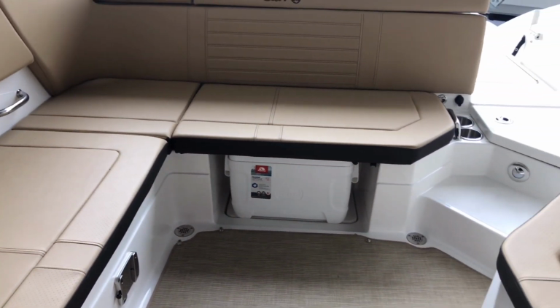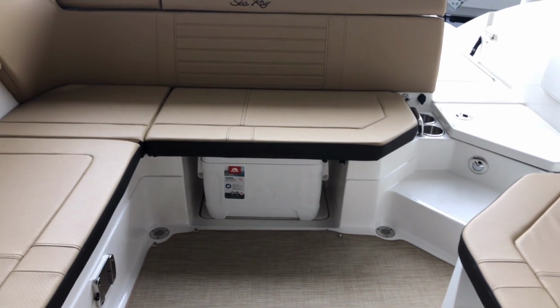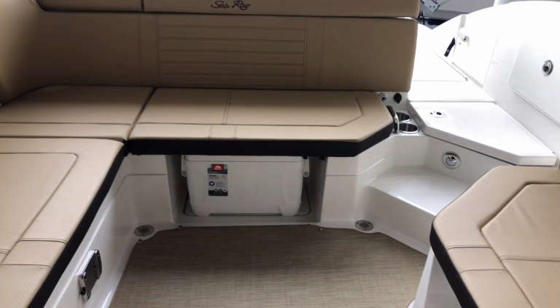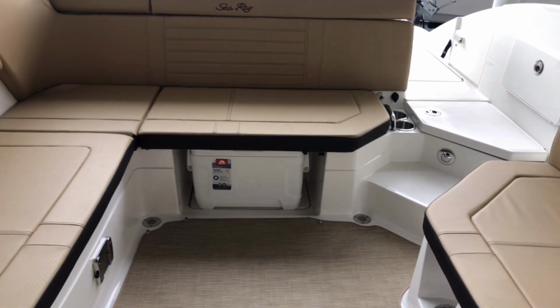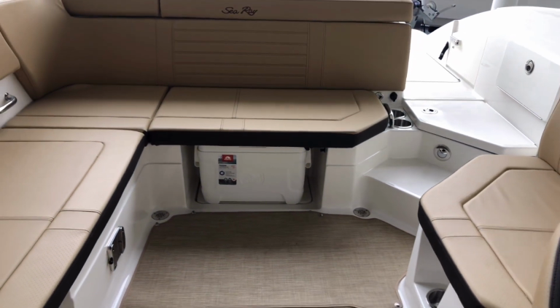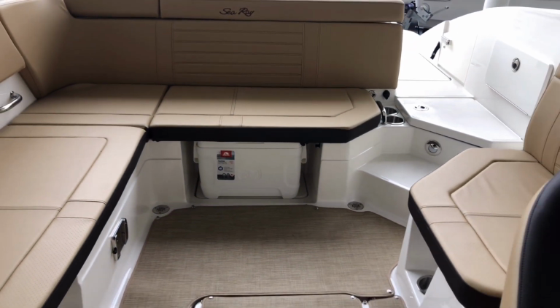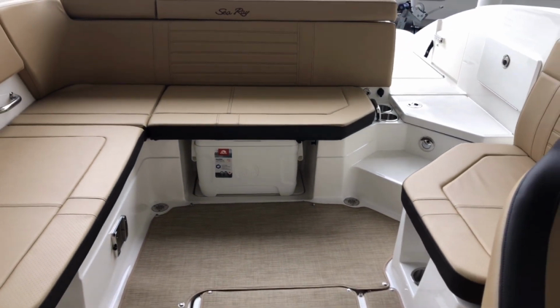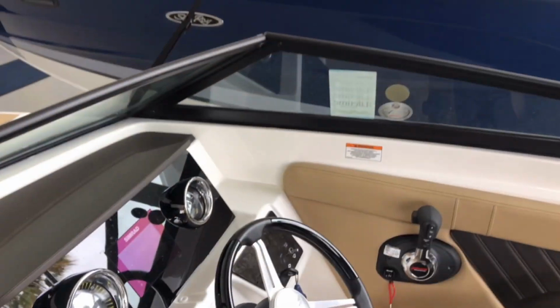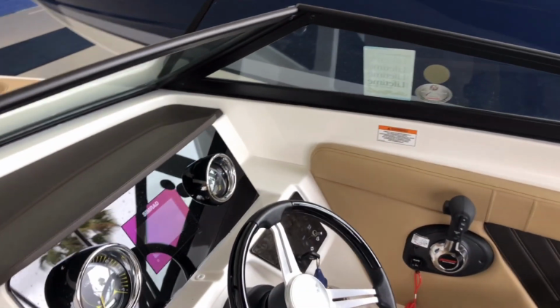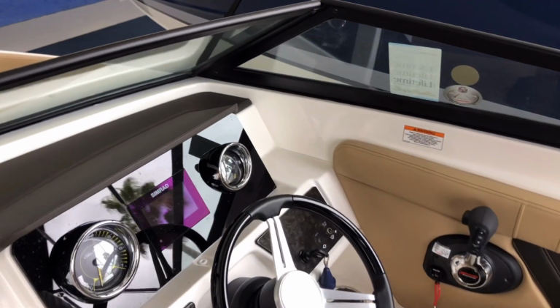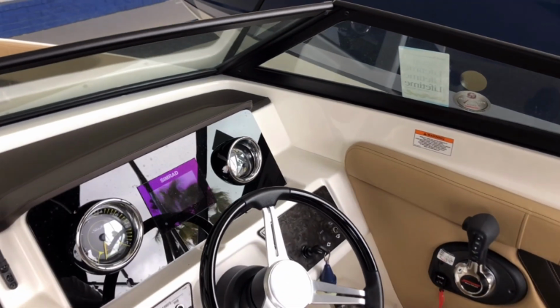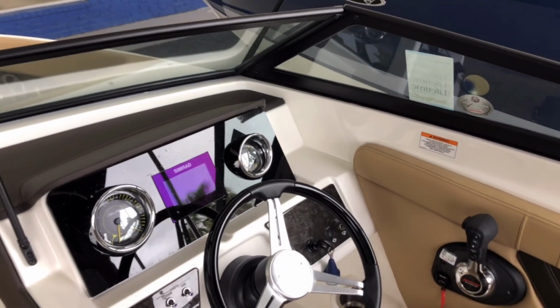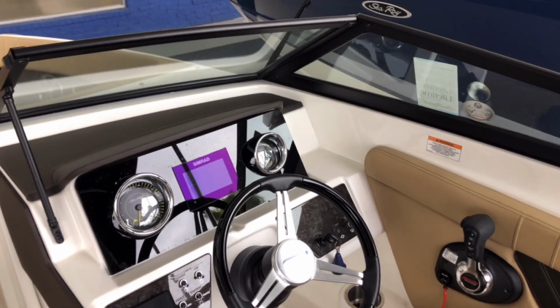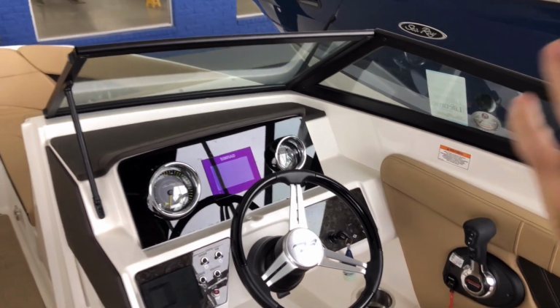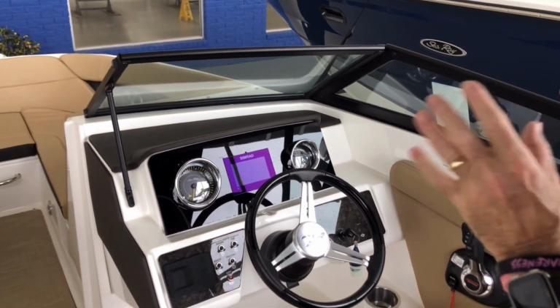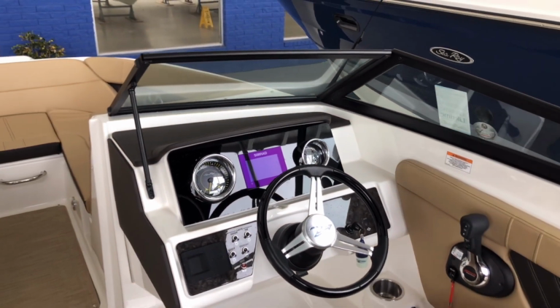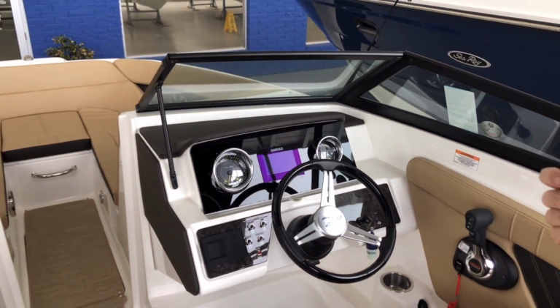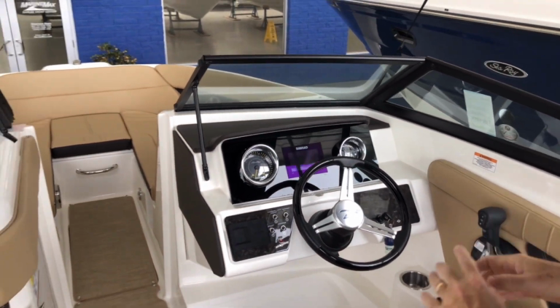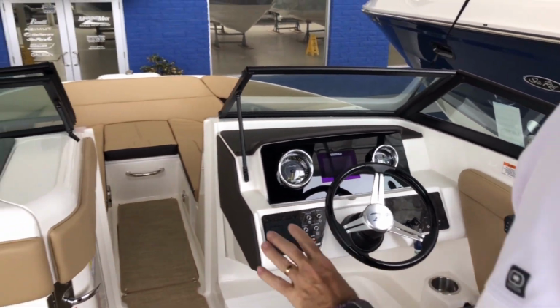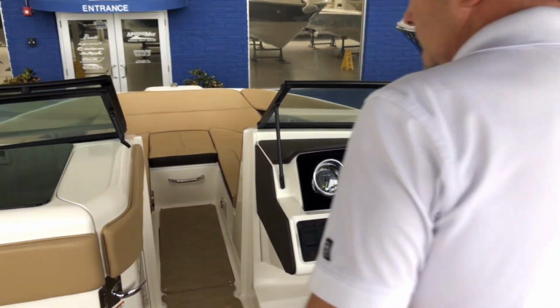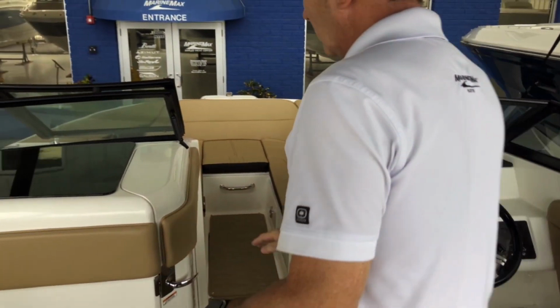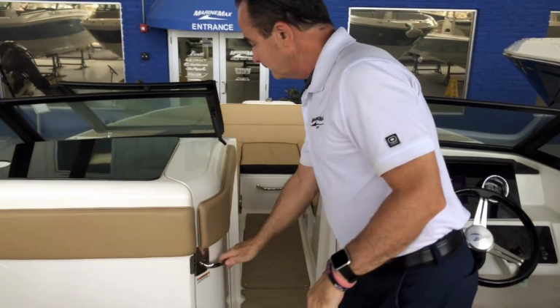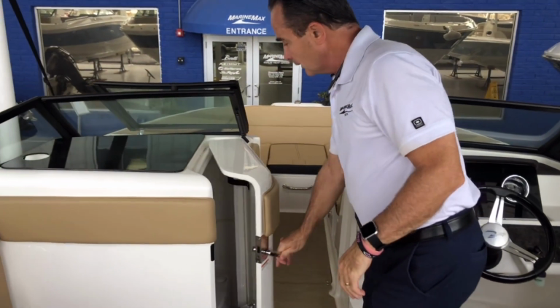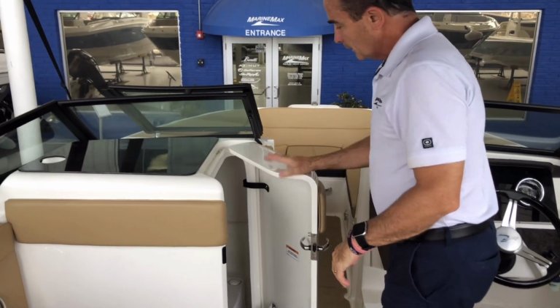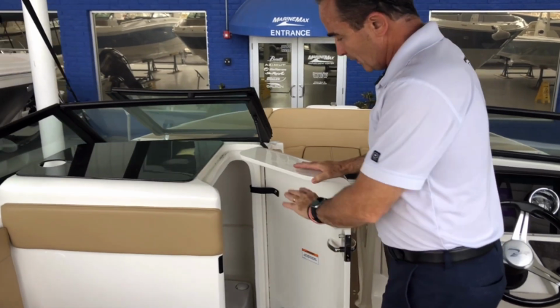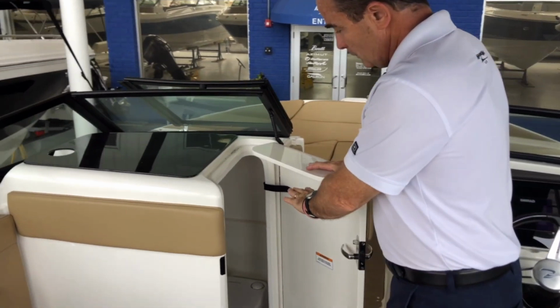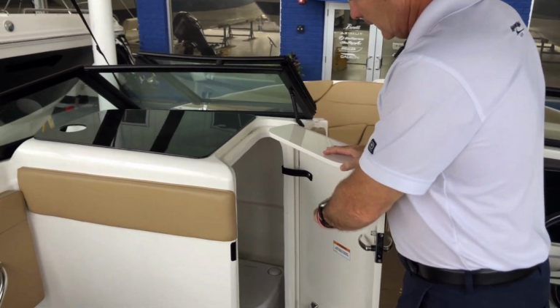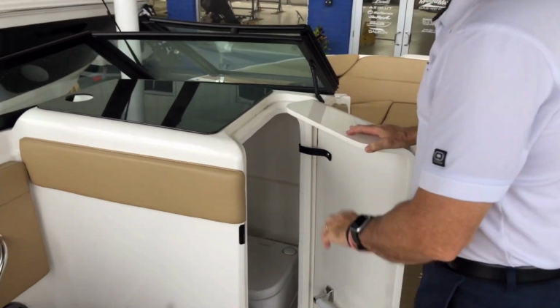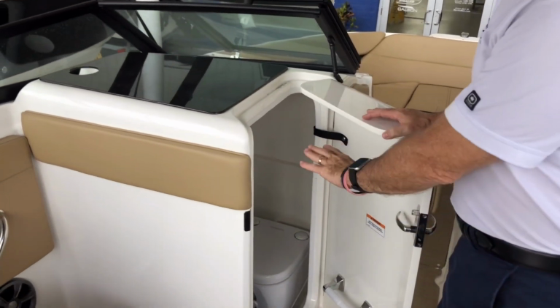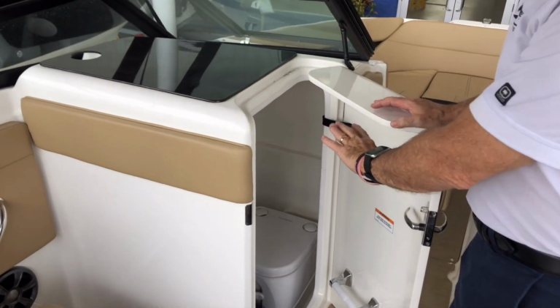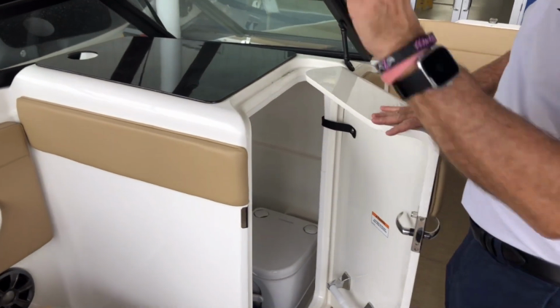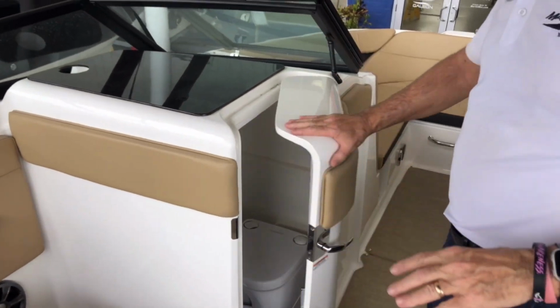Going up to the helm area, you have a built-in Simrad touchscreen — it's all you need, nice clean simple dash. Over on the other side, there's a head with pump-out. The boat also comes with full canvas.